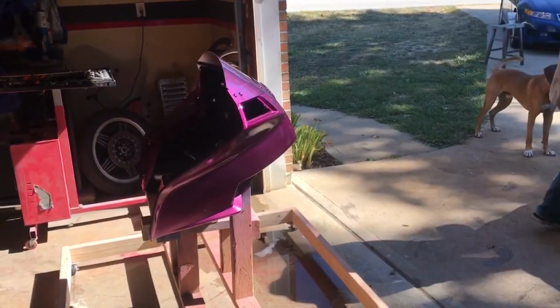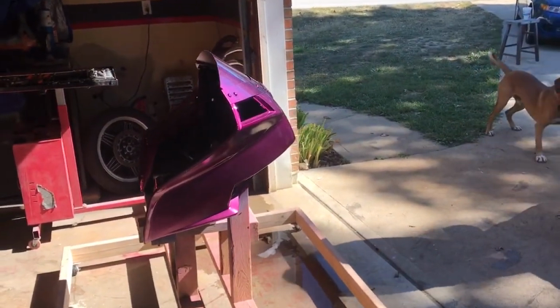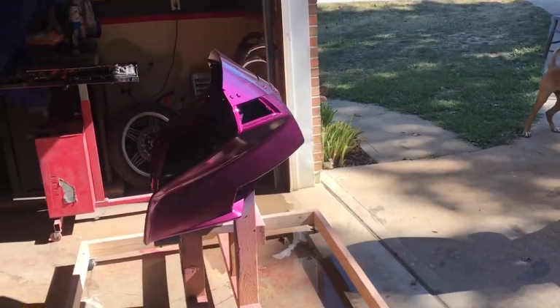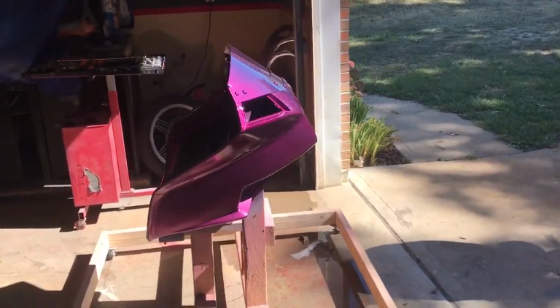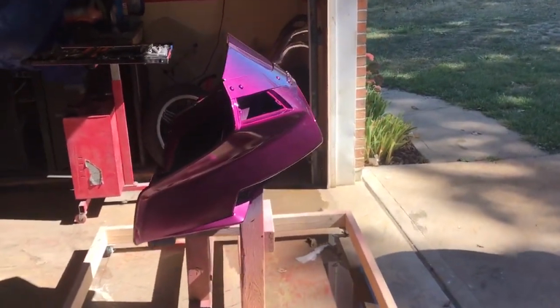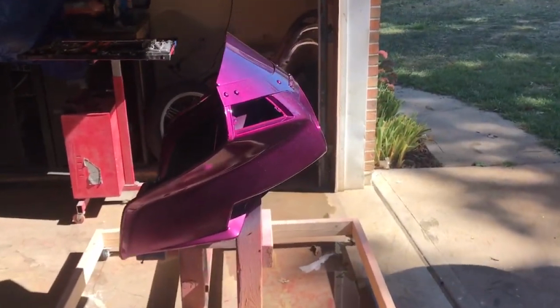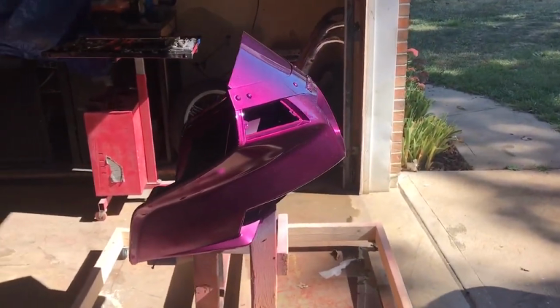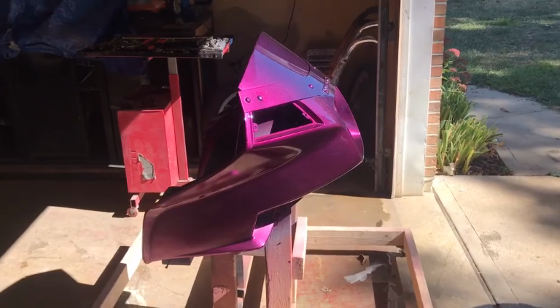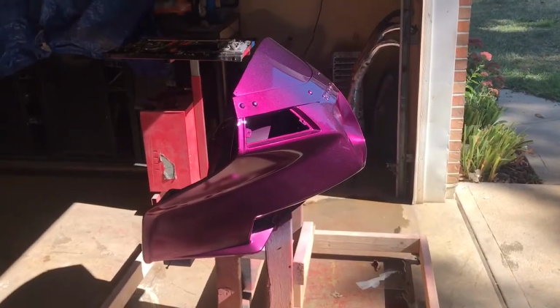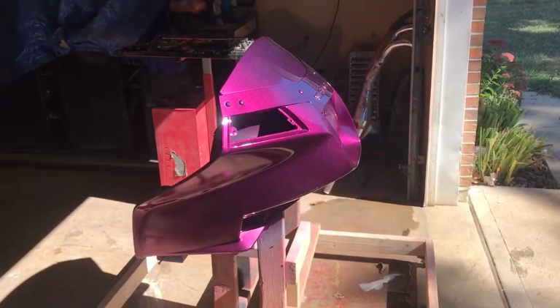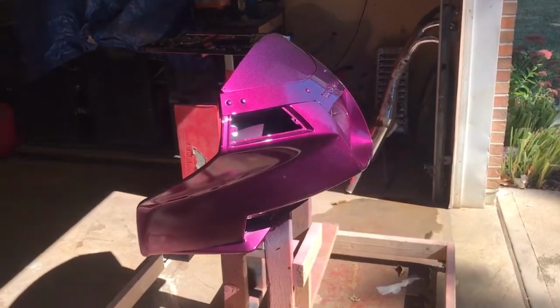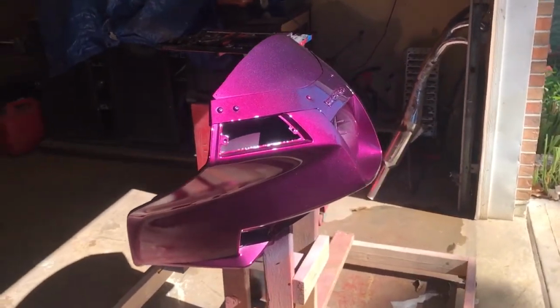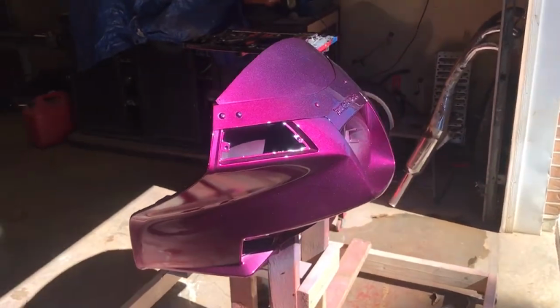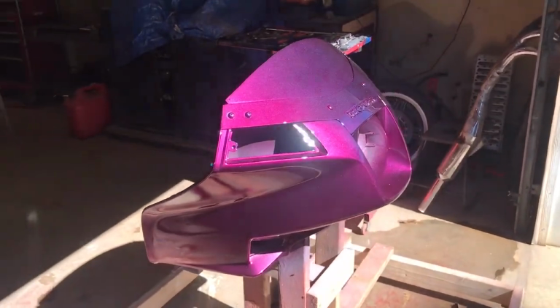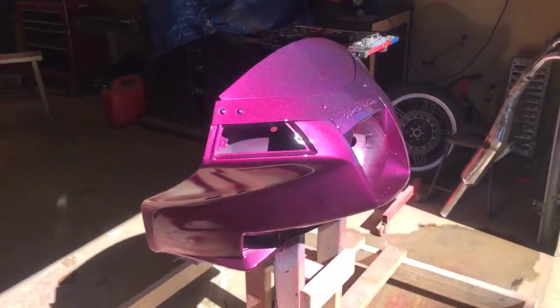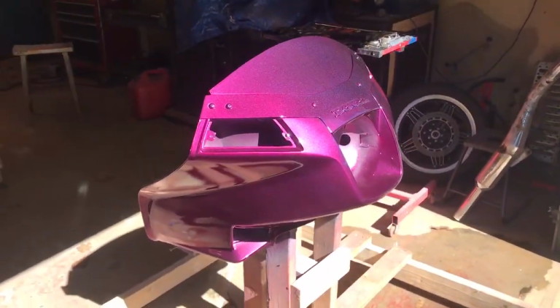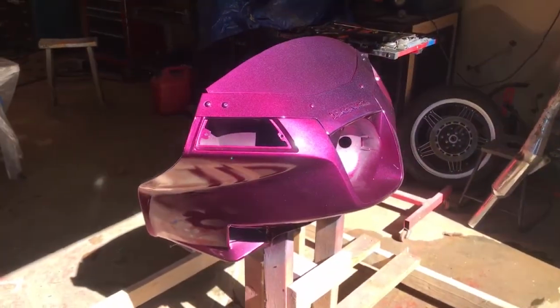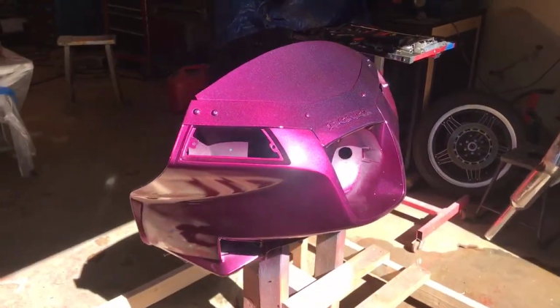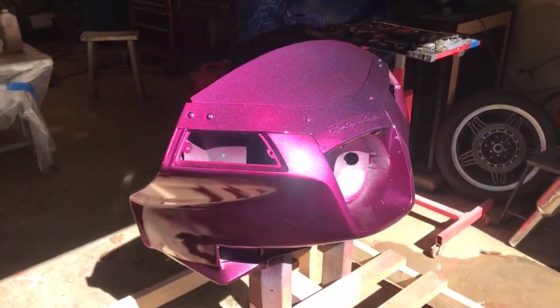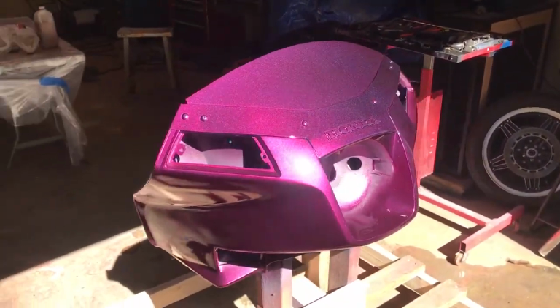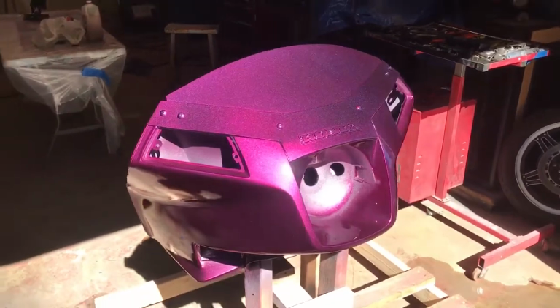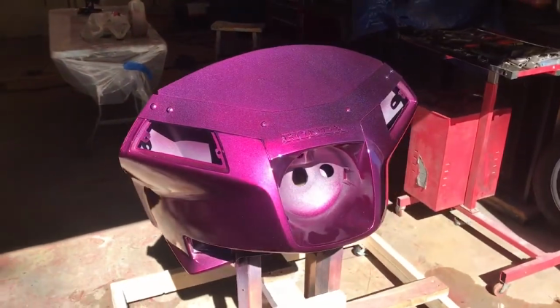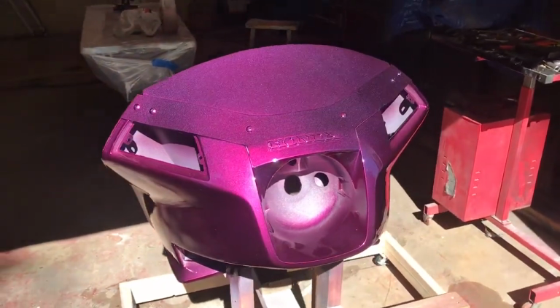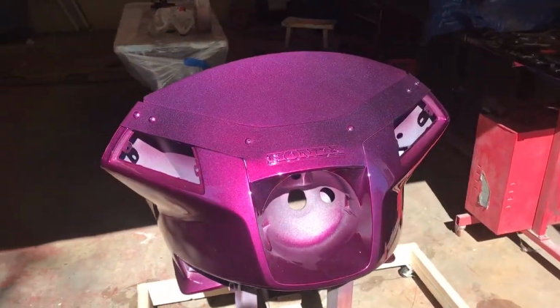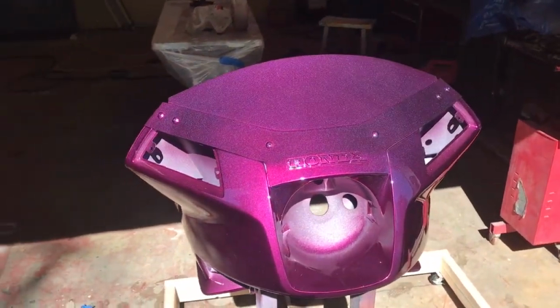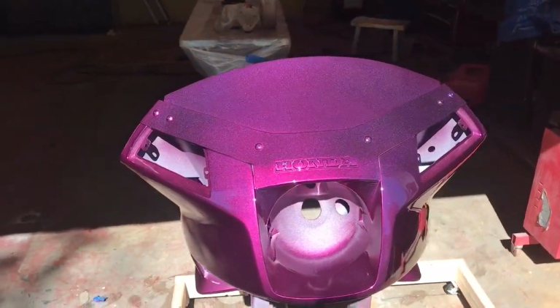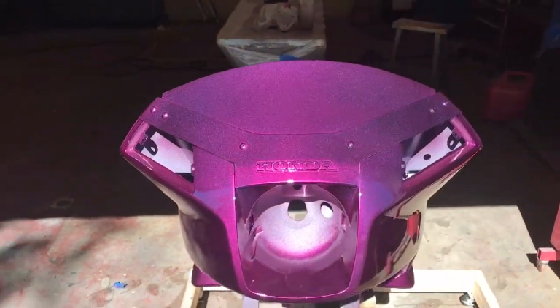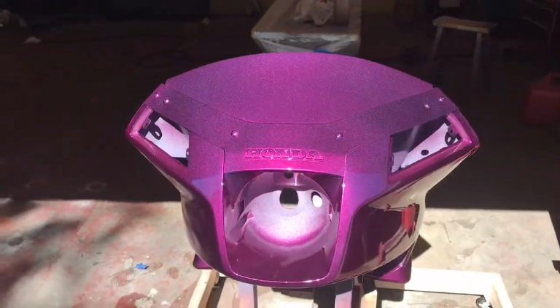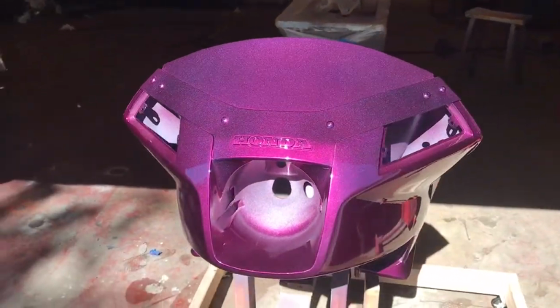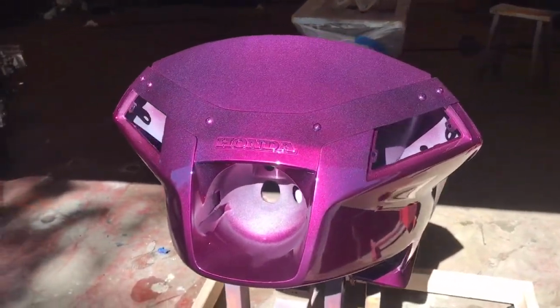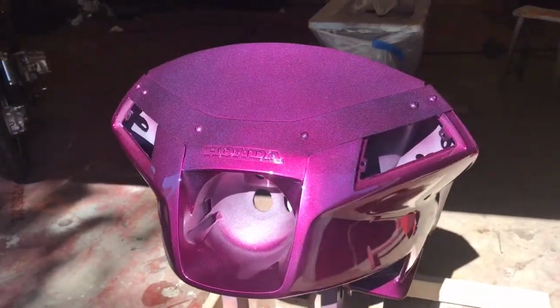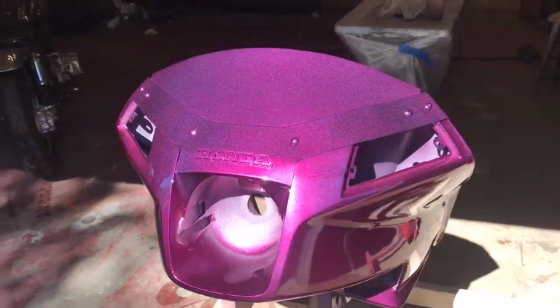Here's a walk around with my candy pearl purple — I should say with blue pearl. It's got an awesome pop.